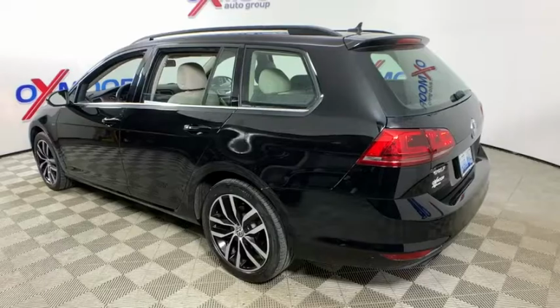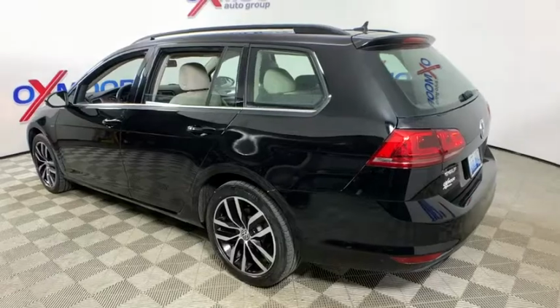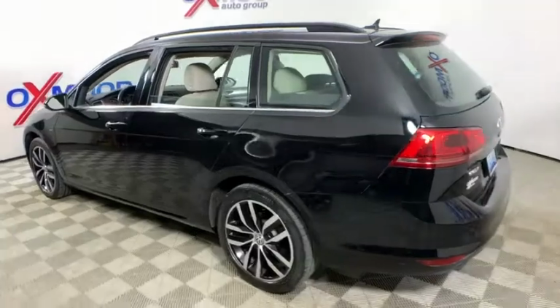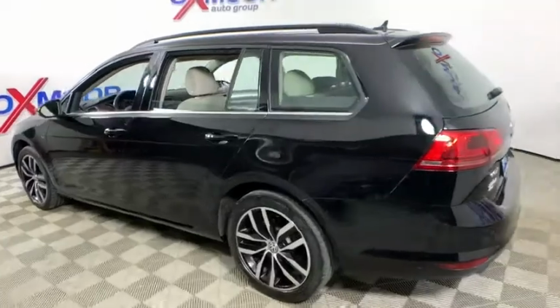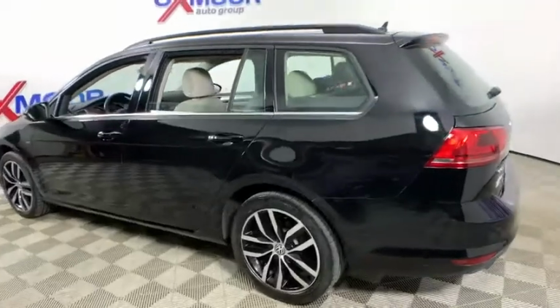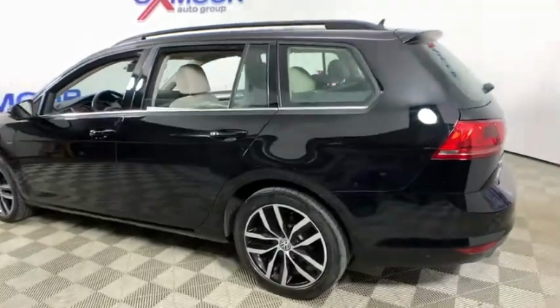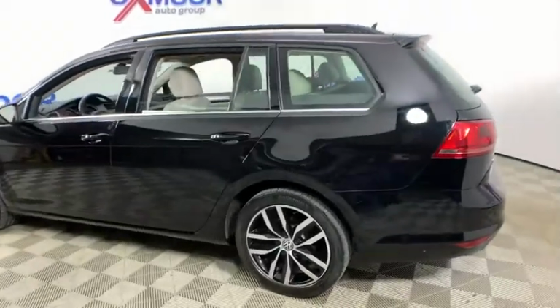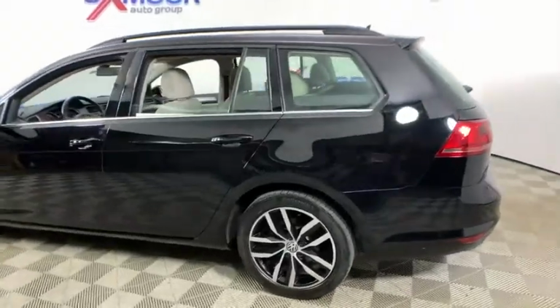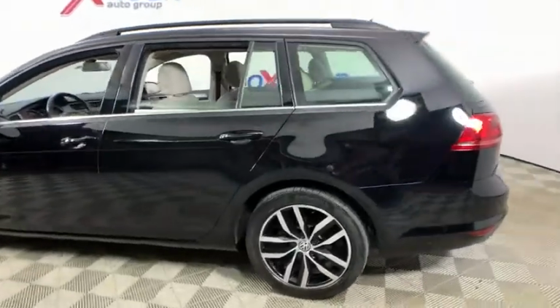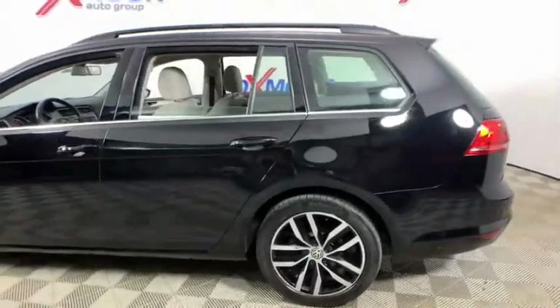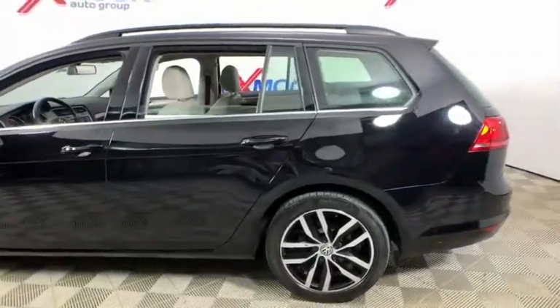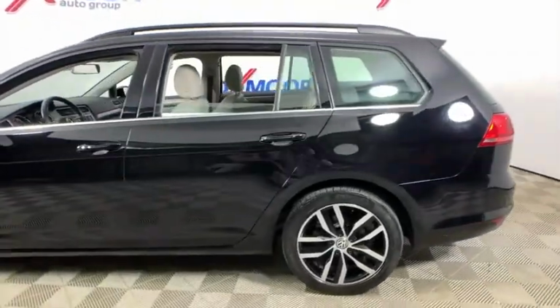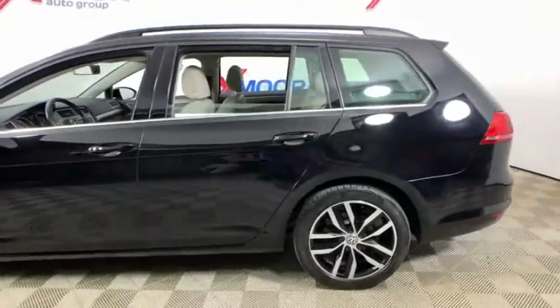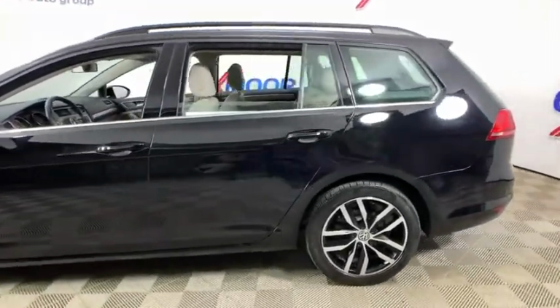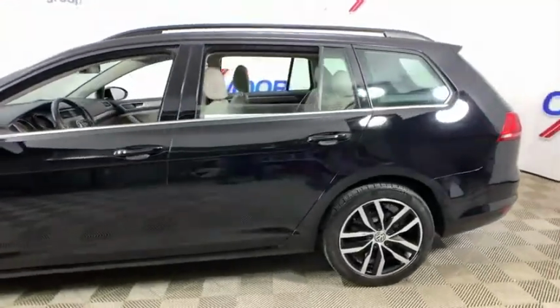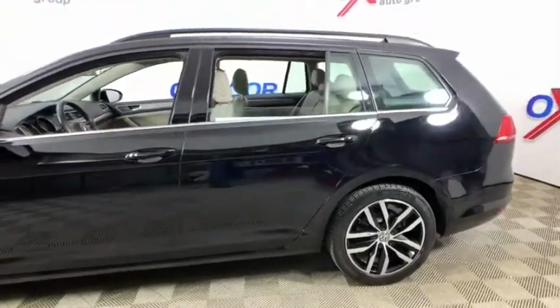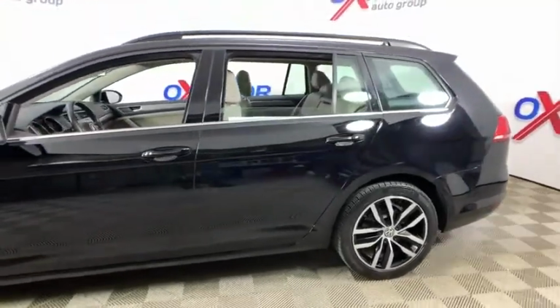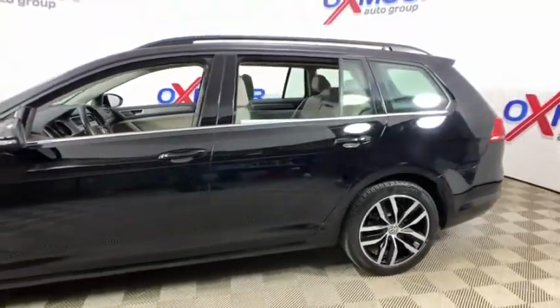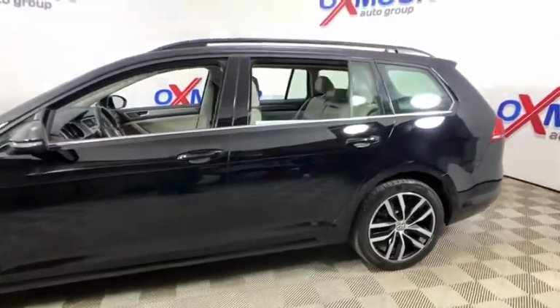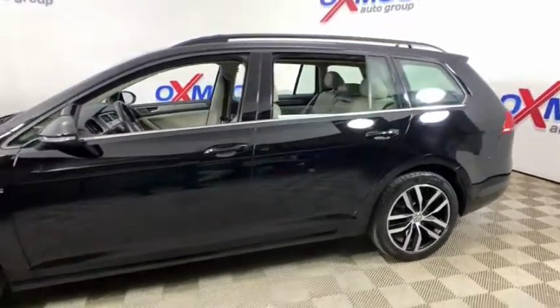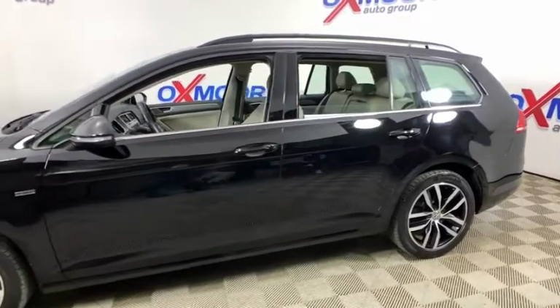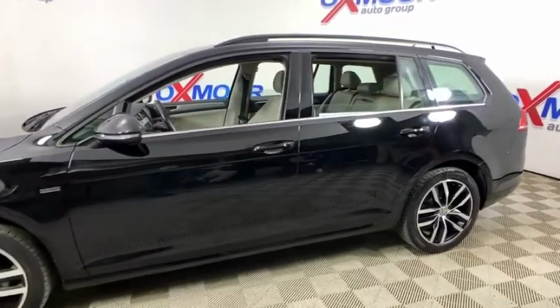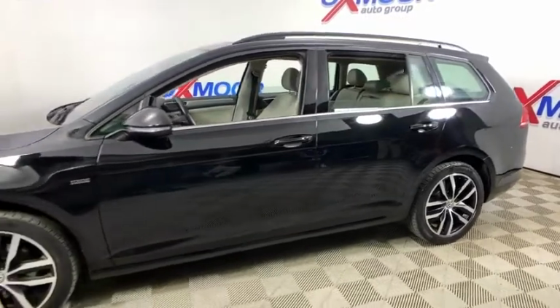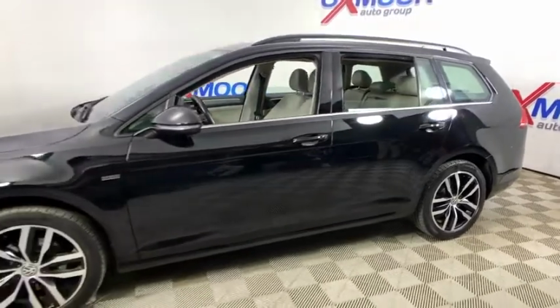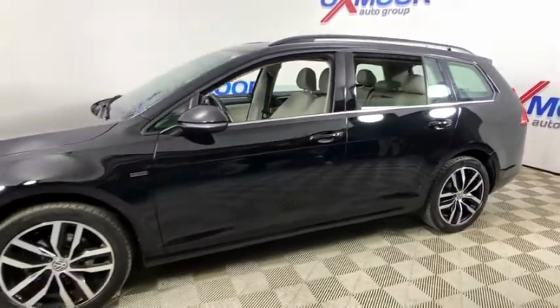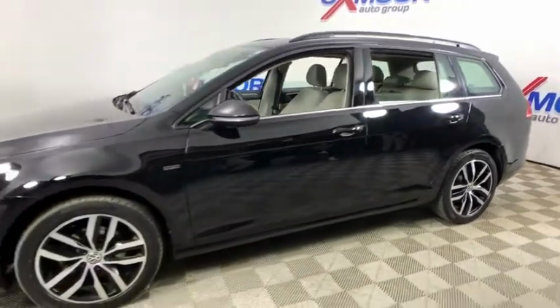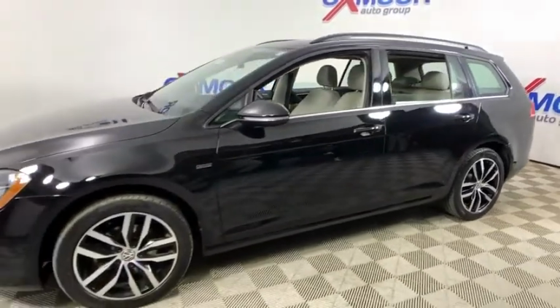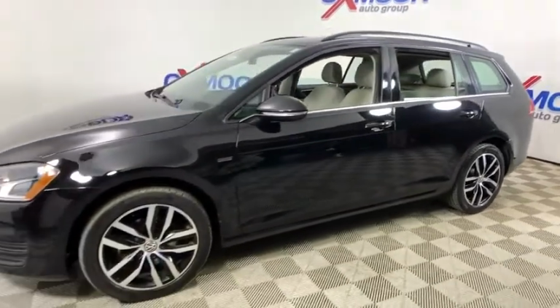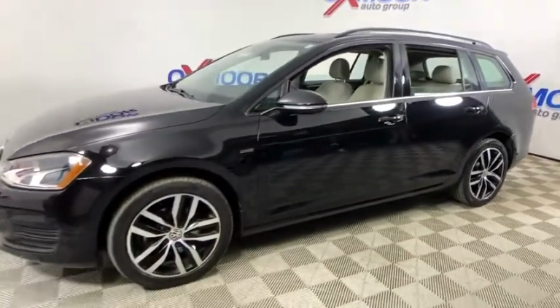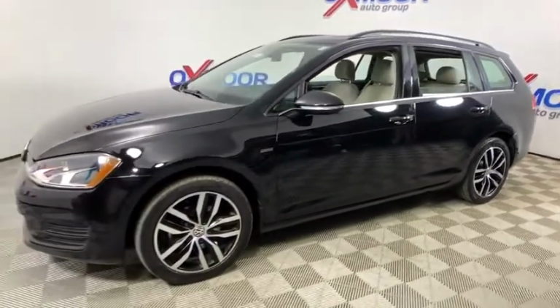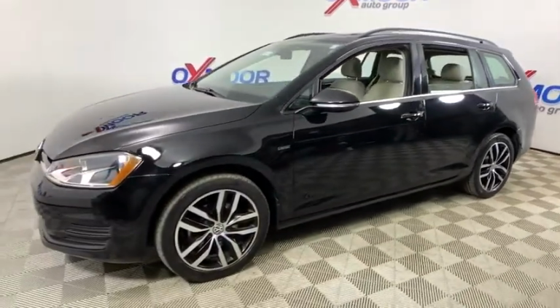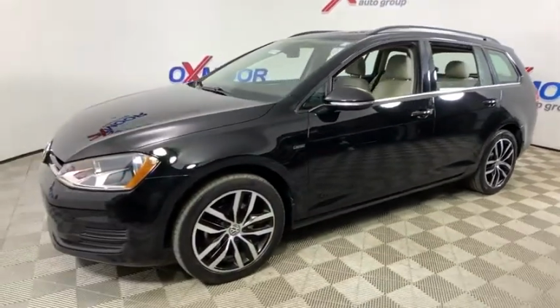We are pleased to show you the 2016 Volkswagen Golf. It's the original fun-to-drive hatchback. Drive one today.